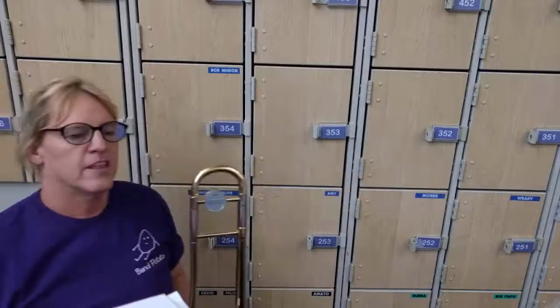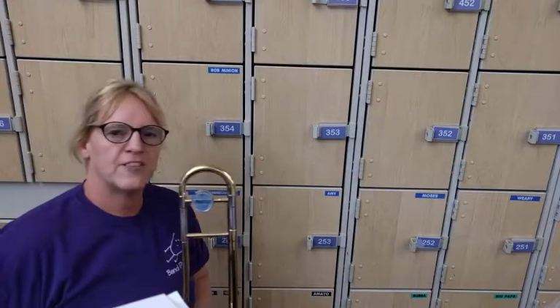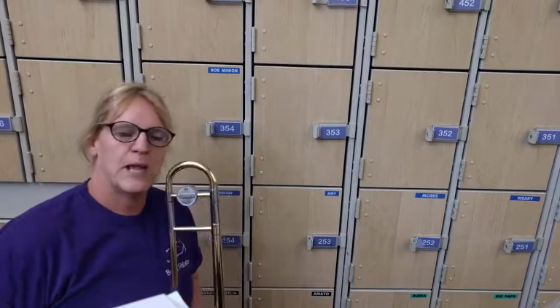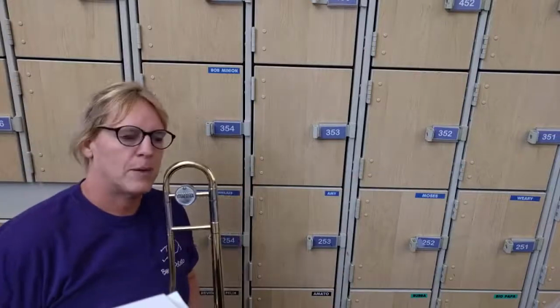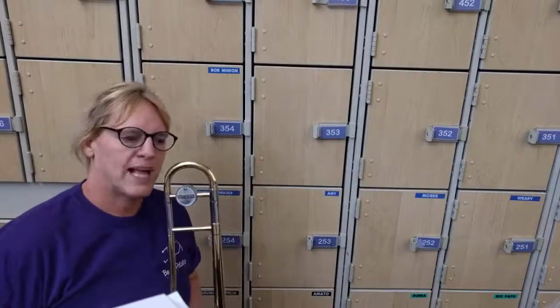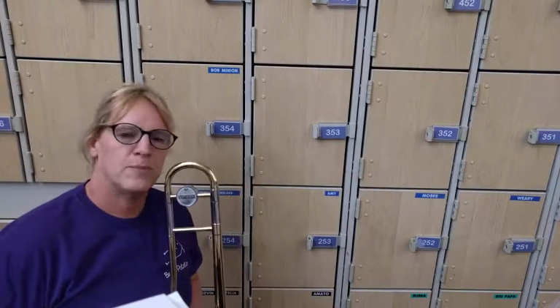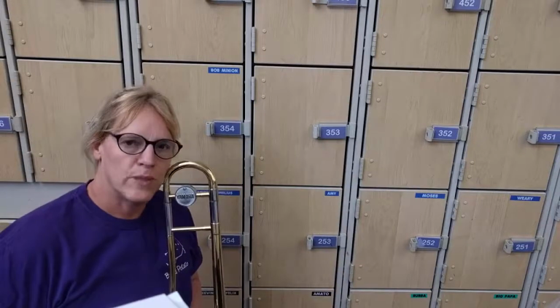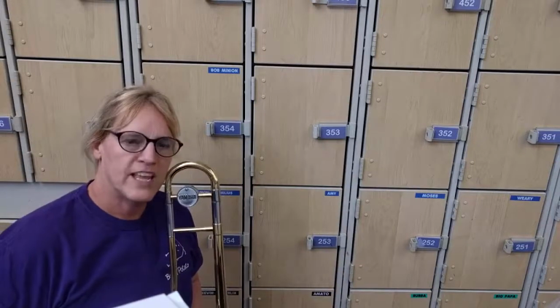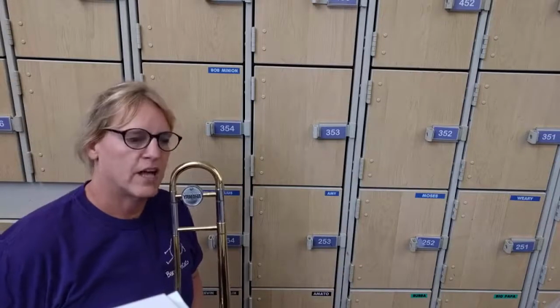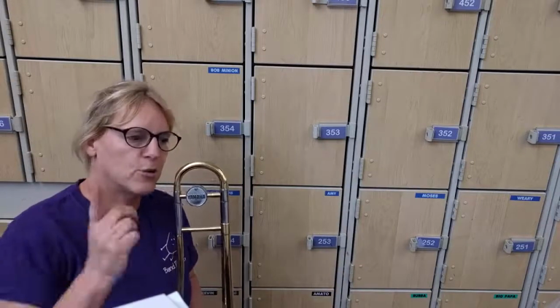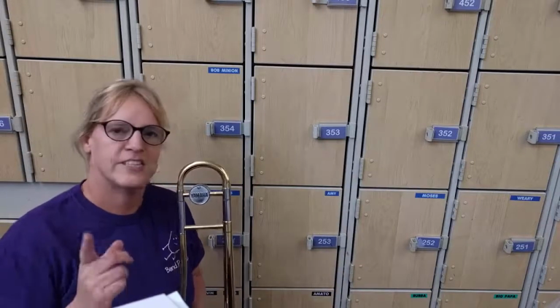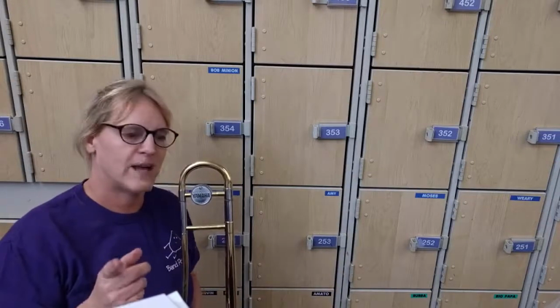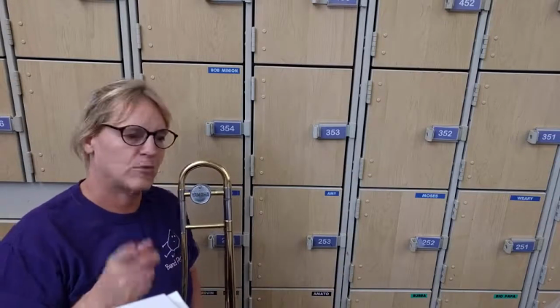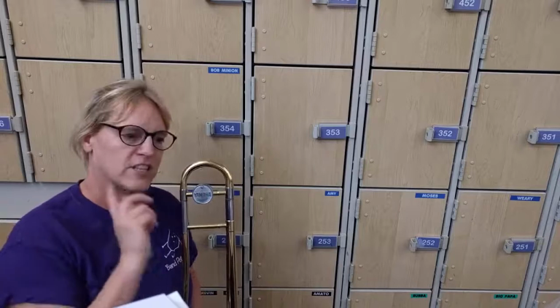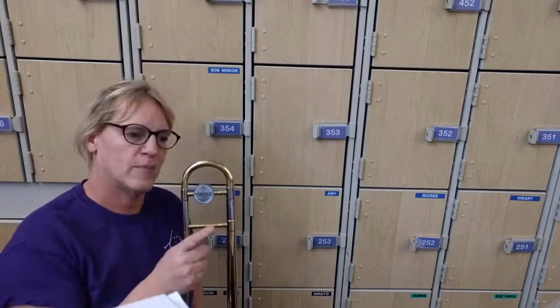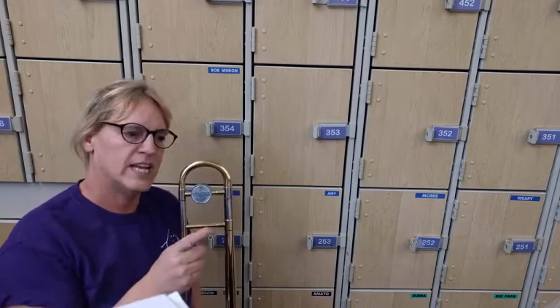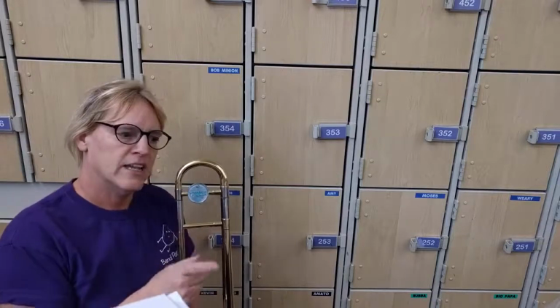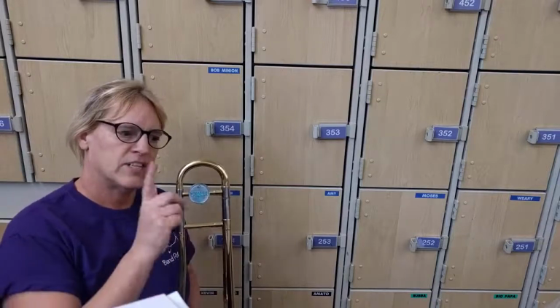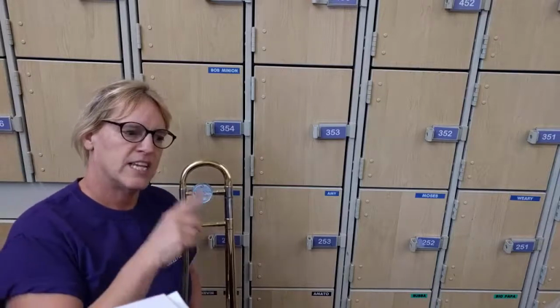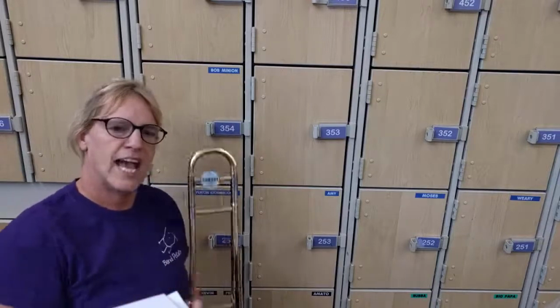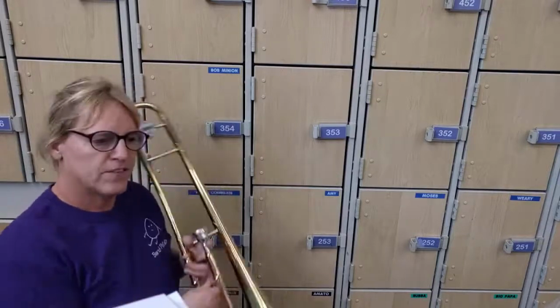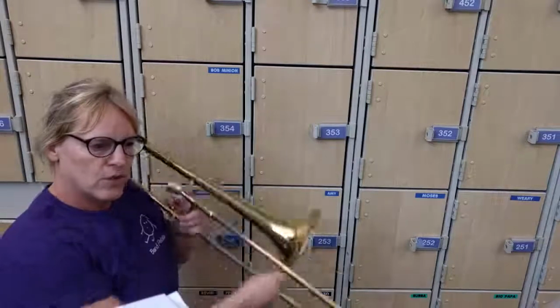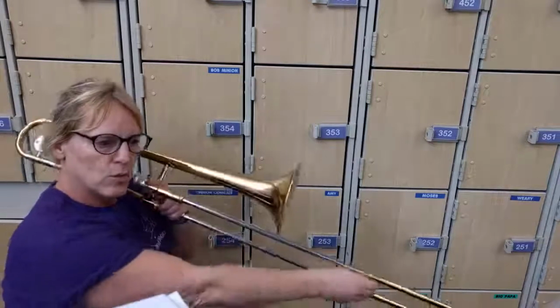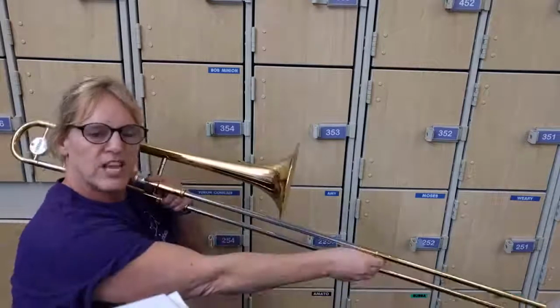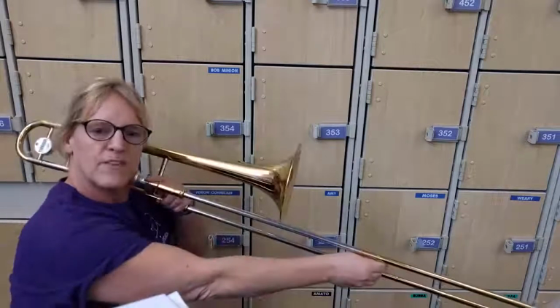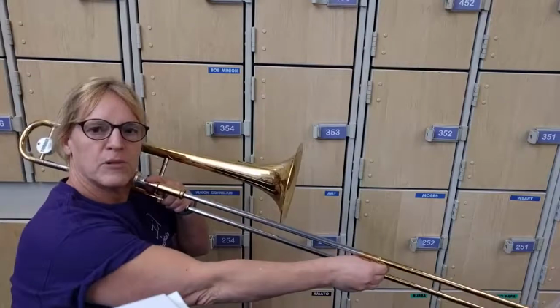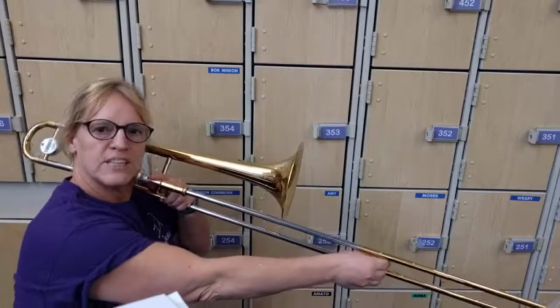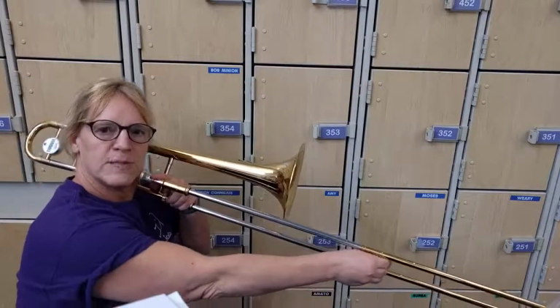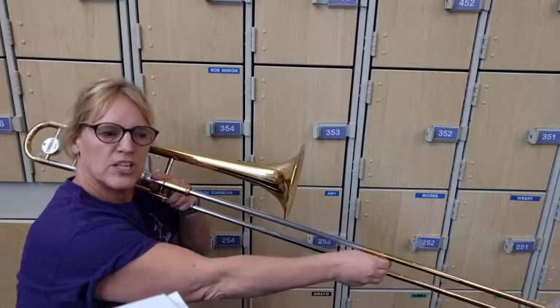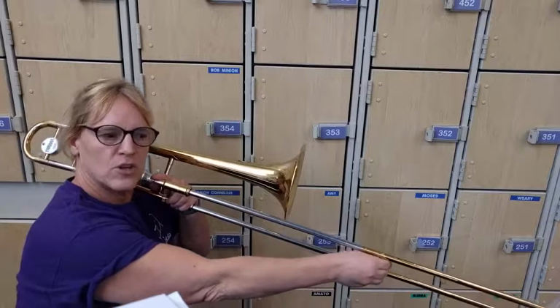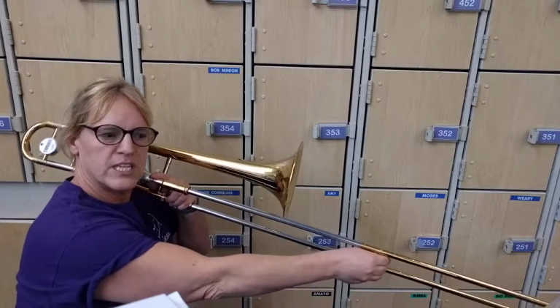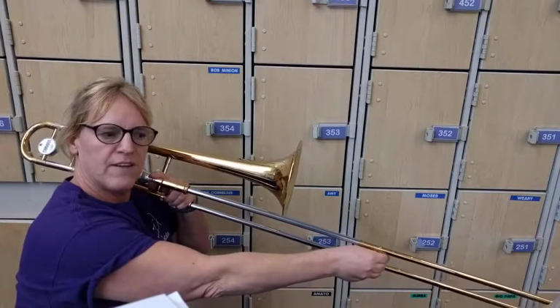Thanks for playing Baa Baa Black Sheep with me. The coolest thing about that was in the harmony — there's a C to F, and F can be played in sixth position, so C to F.